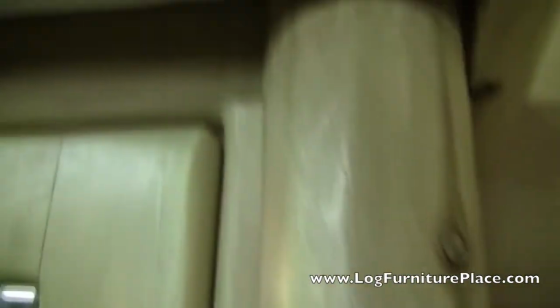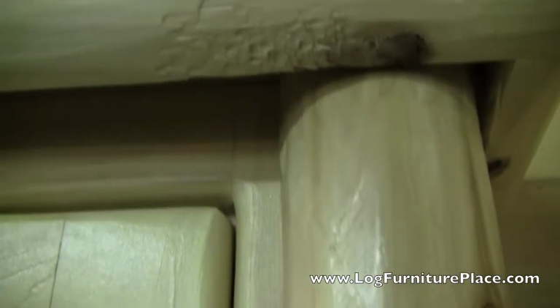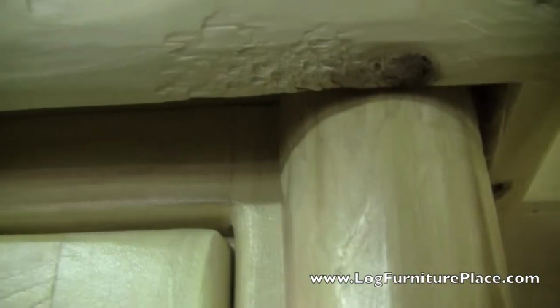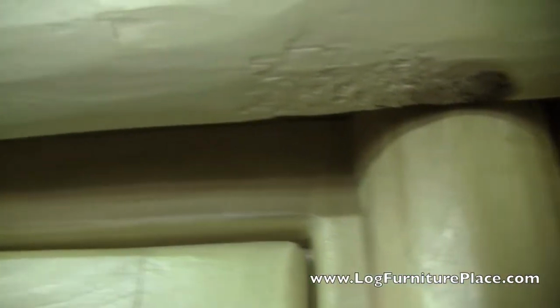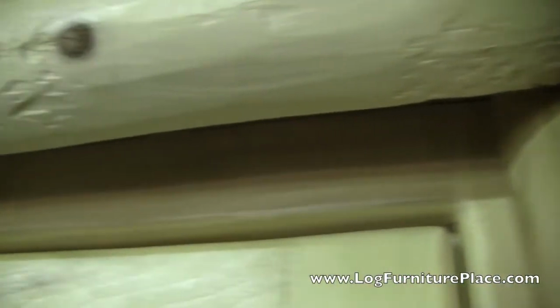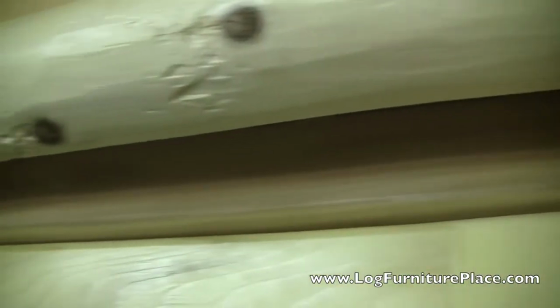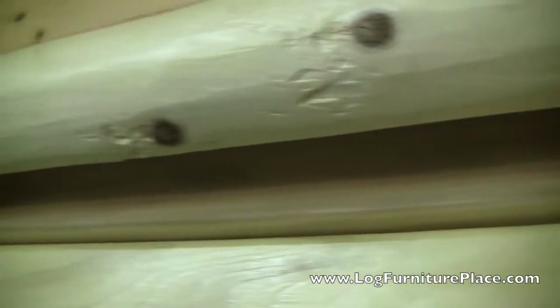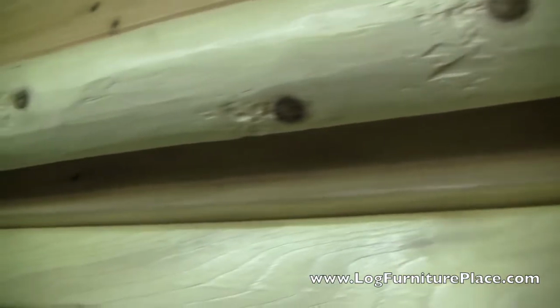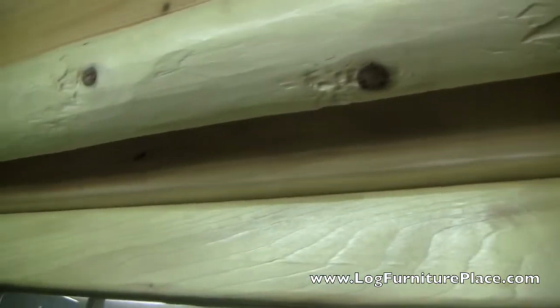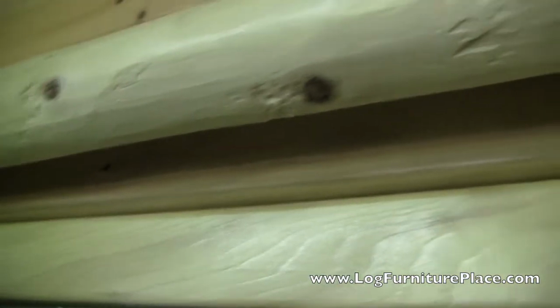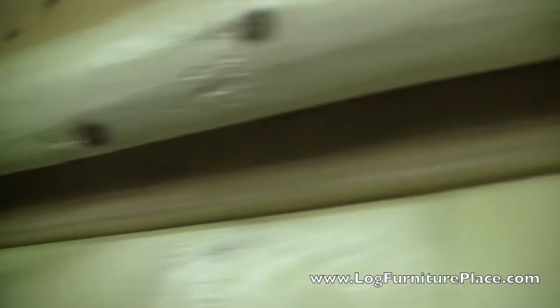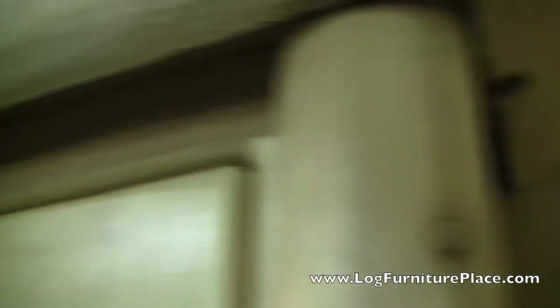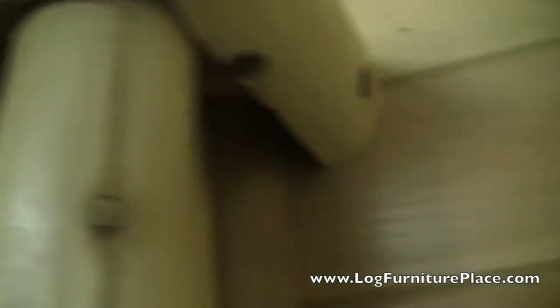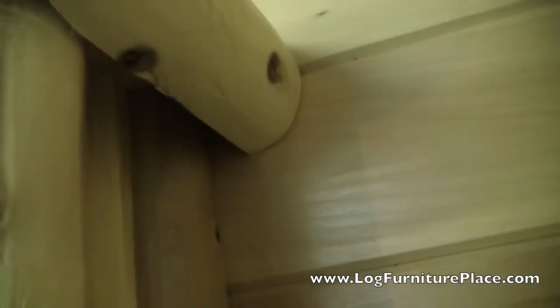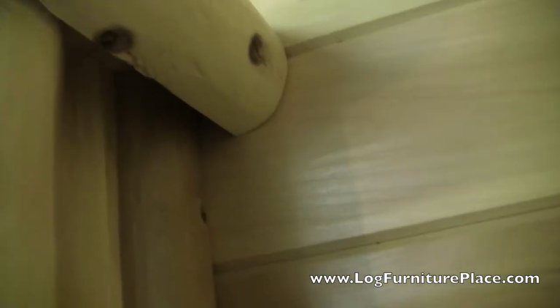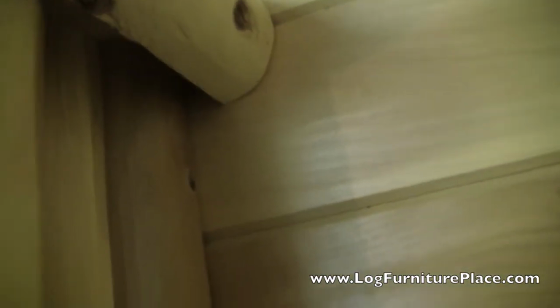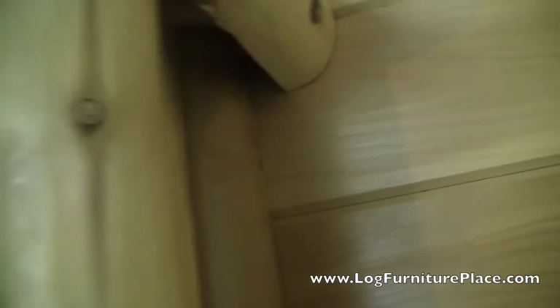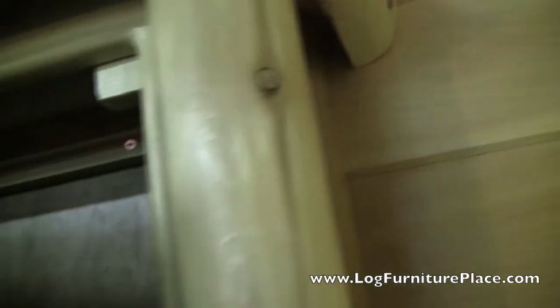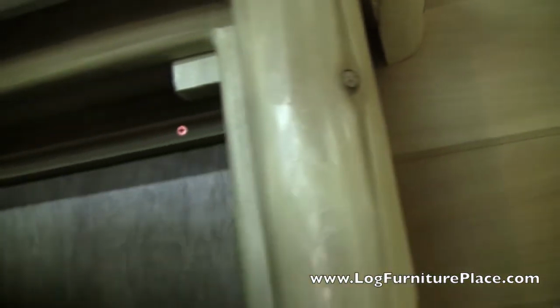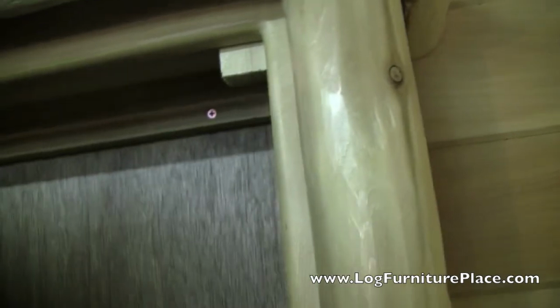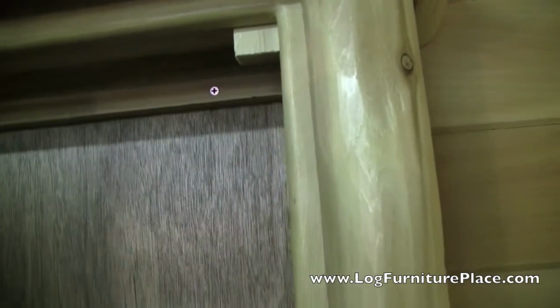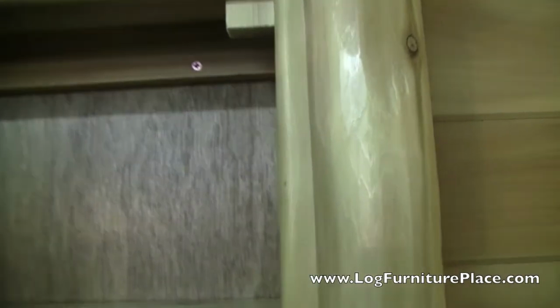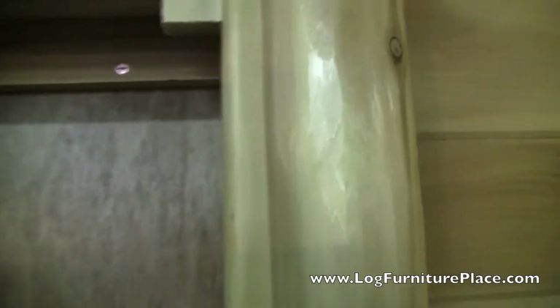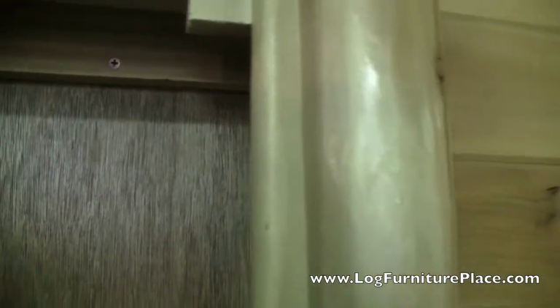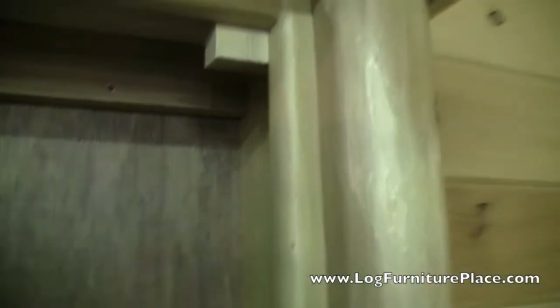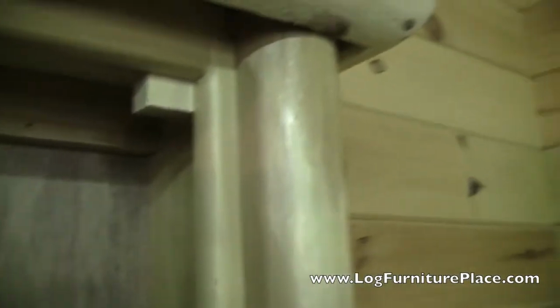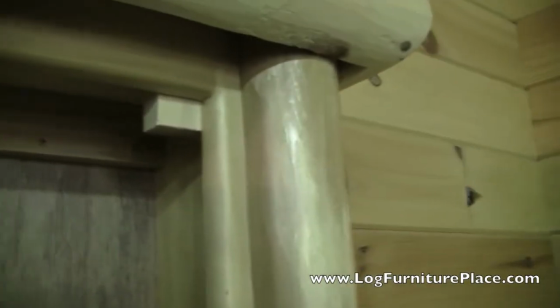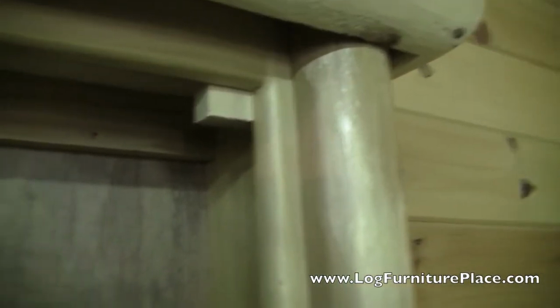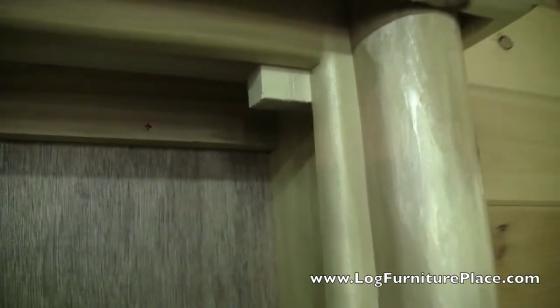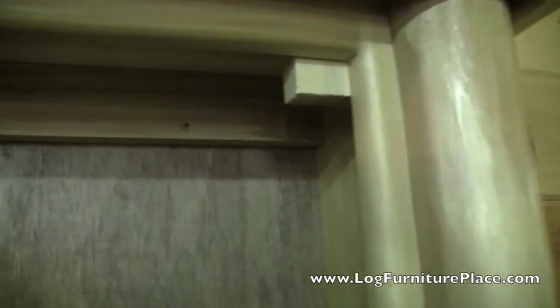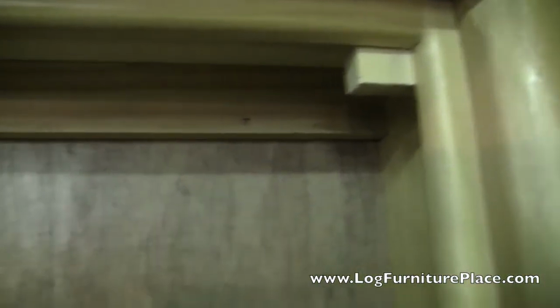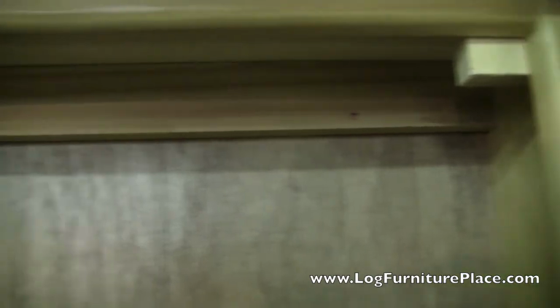The door to the medicine cabinet features a mirror insert and the door opens smoothly on hidden euro hinges.